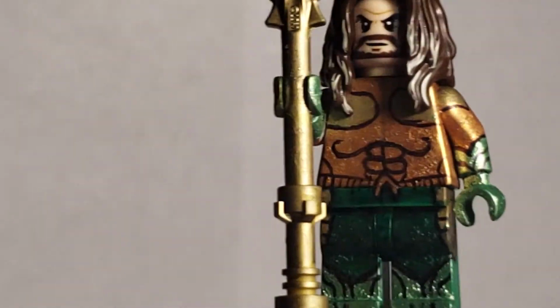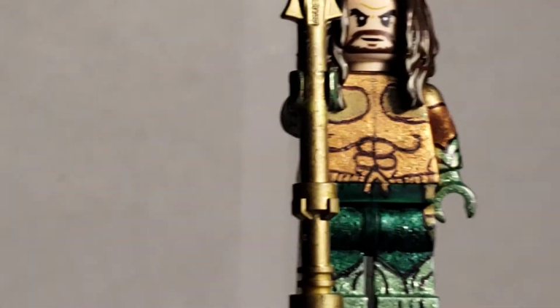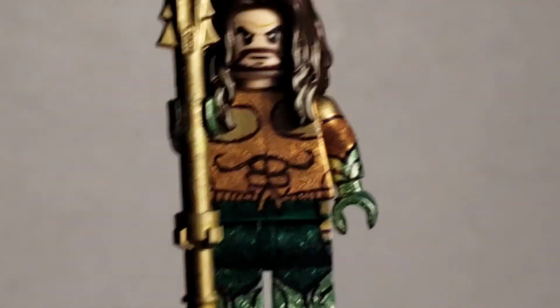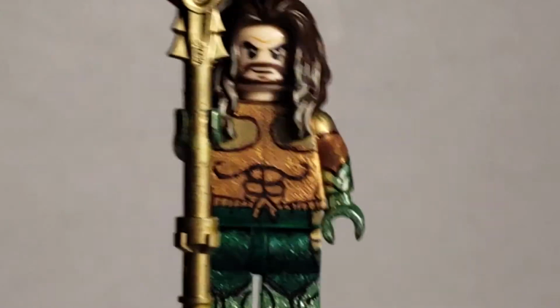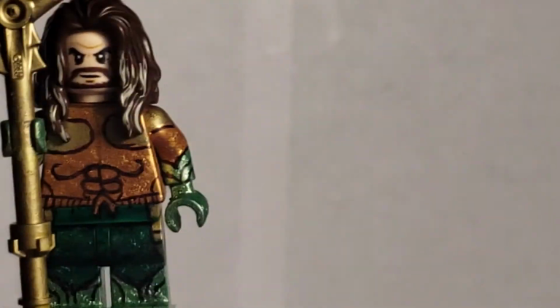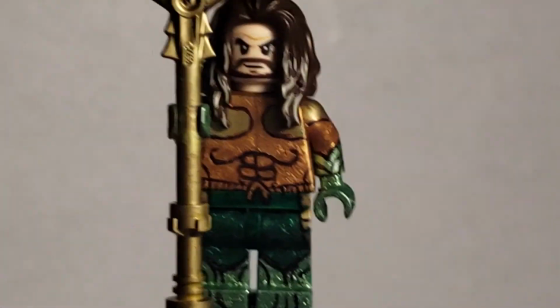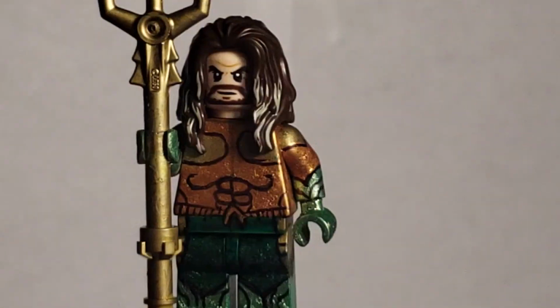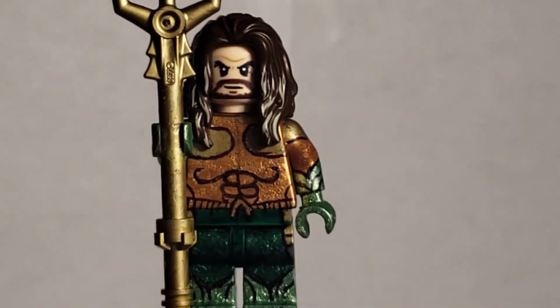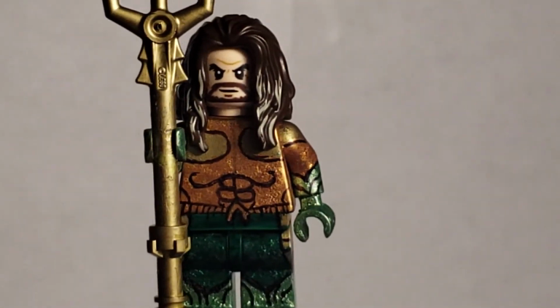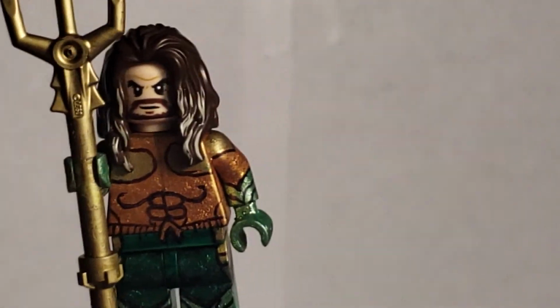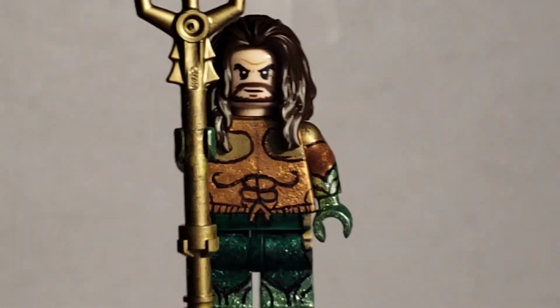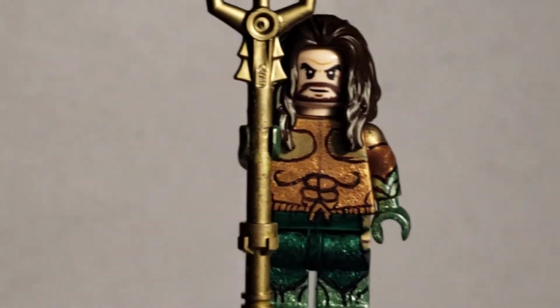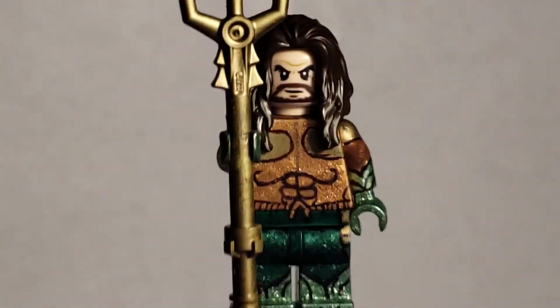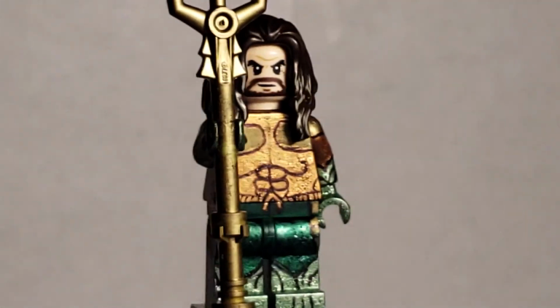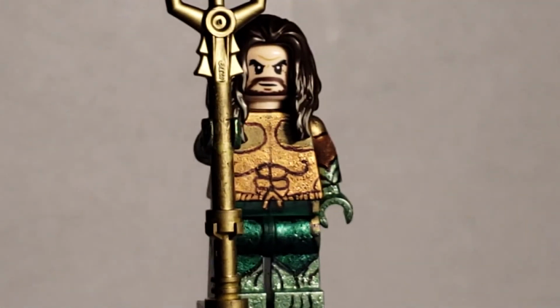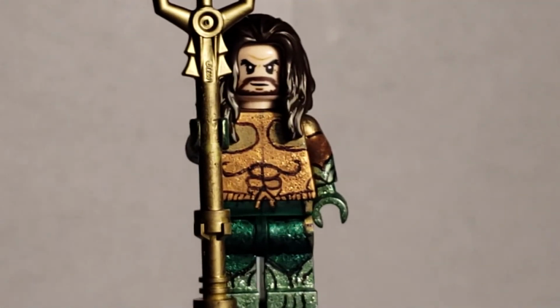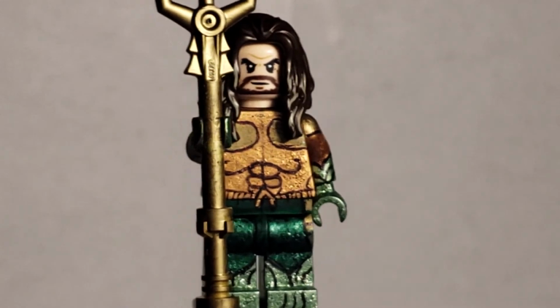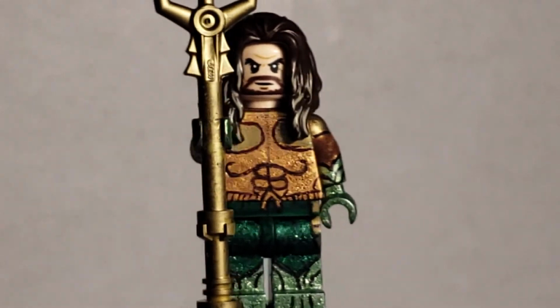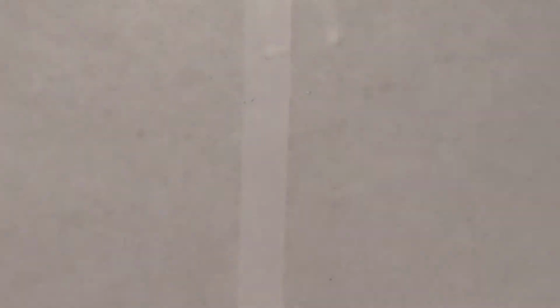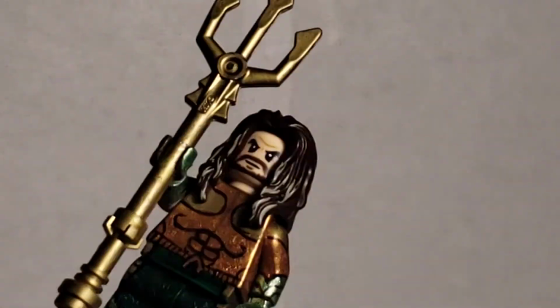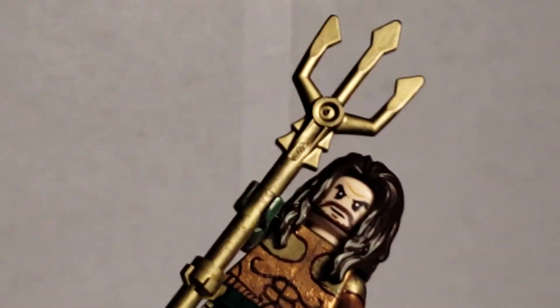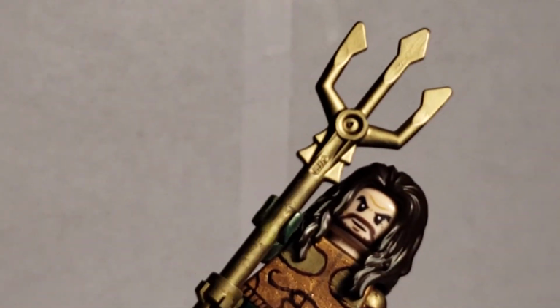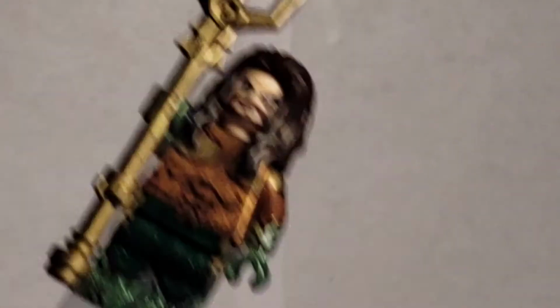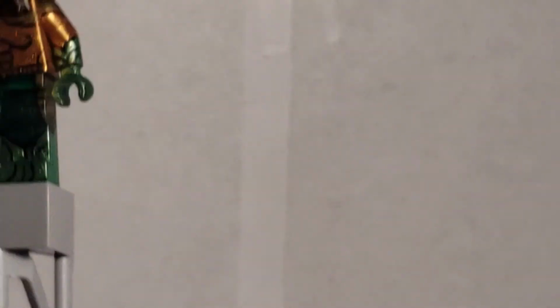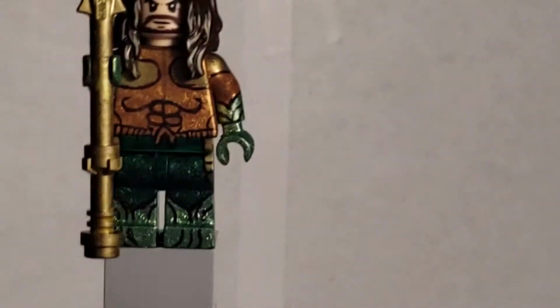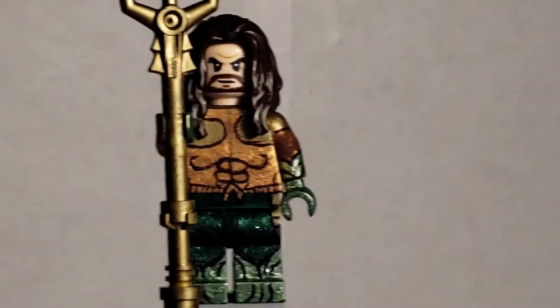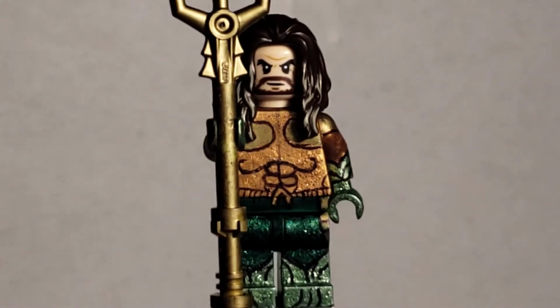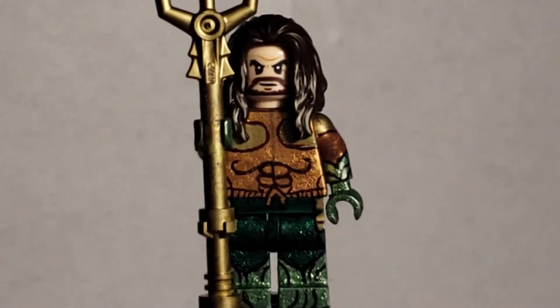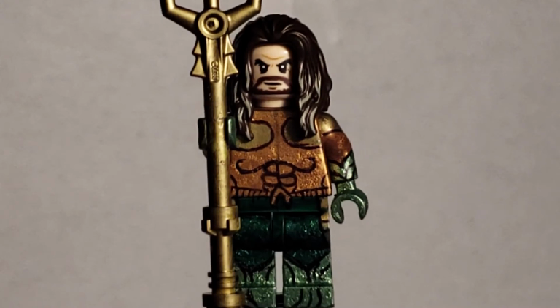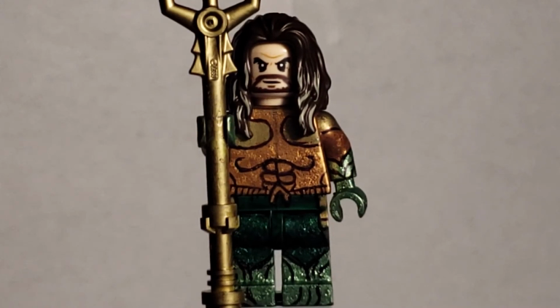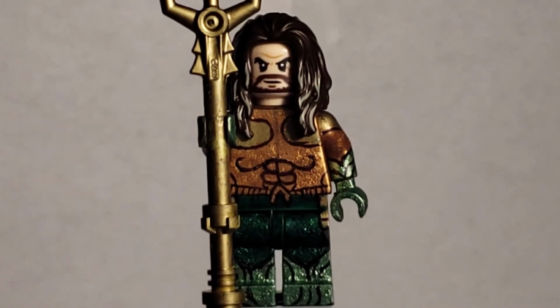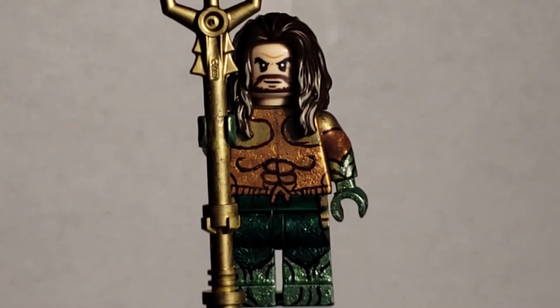Other than that, I think we're done with Aquaman. That's pretty much it for my custom LEGO Aquaman. I forgot to show the top of the Triton, but there it is. I really want to see it, but other than that, let's move to Mira.